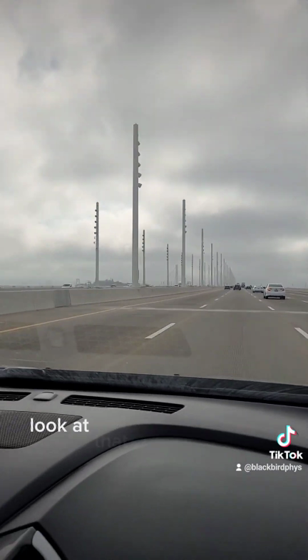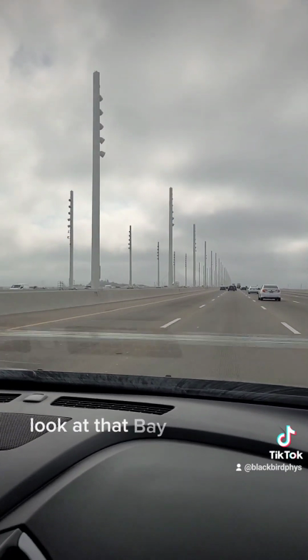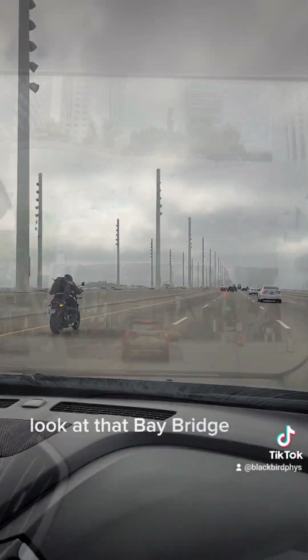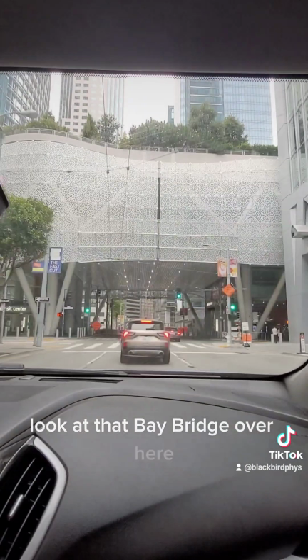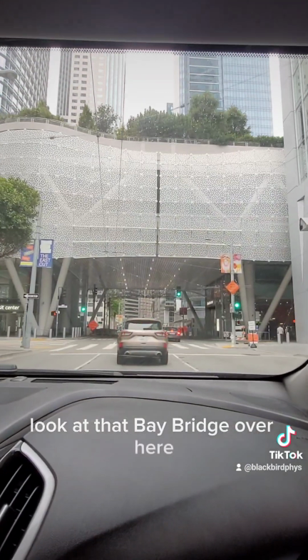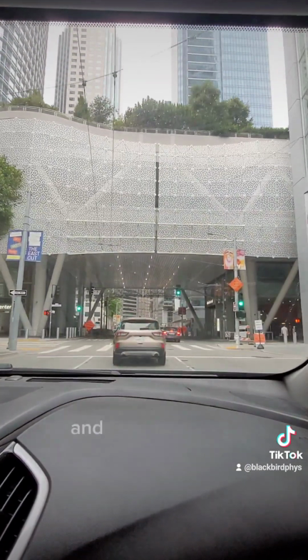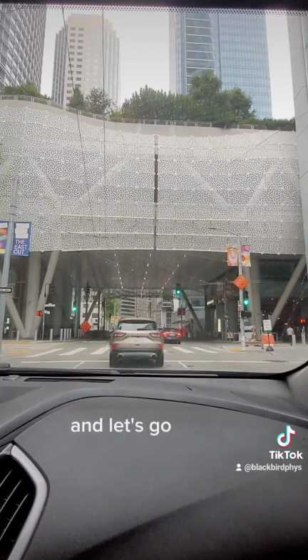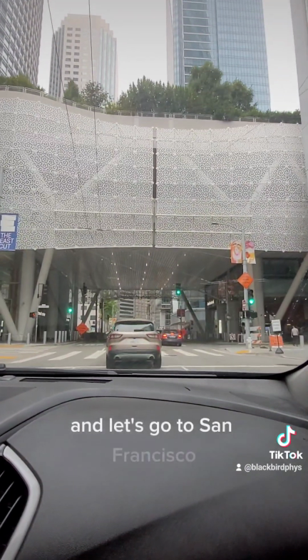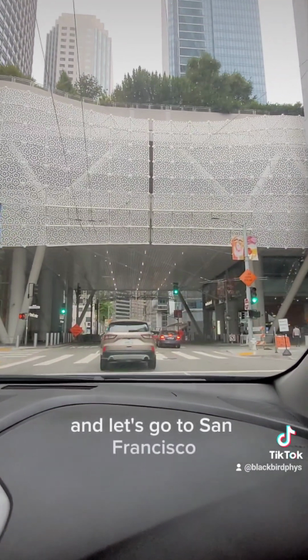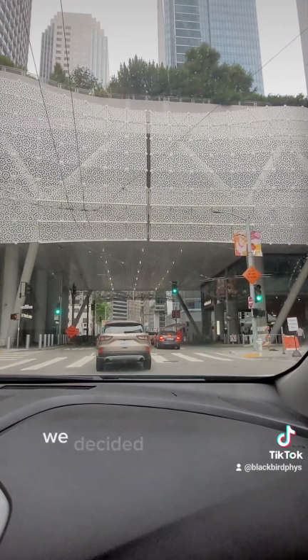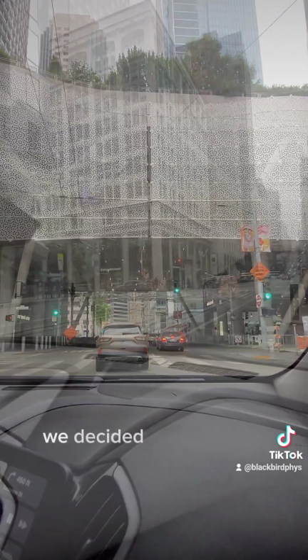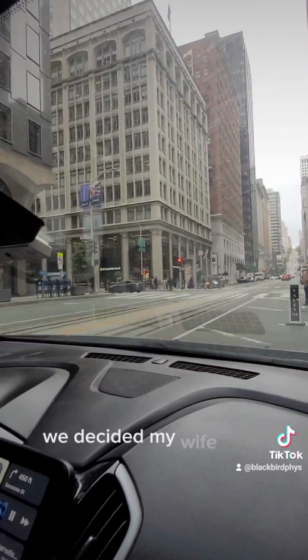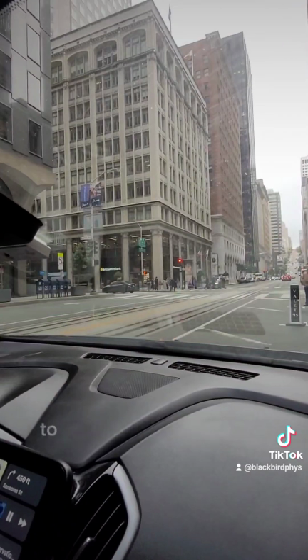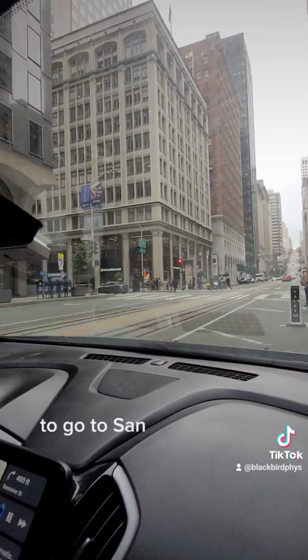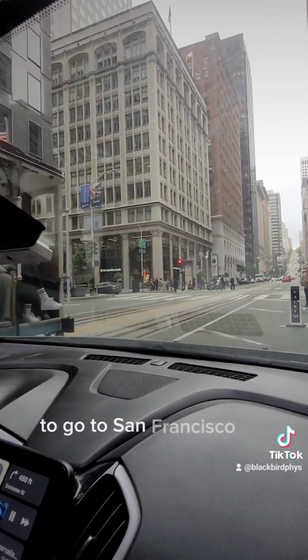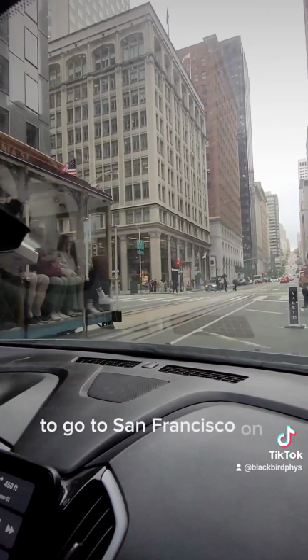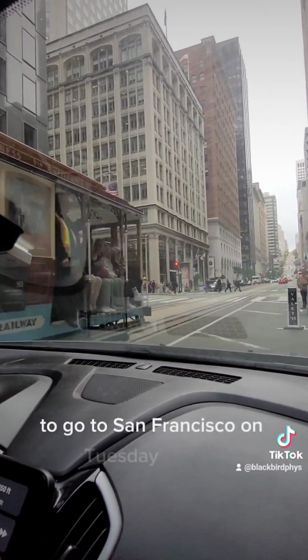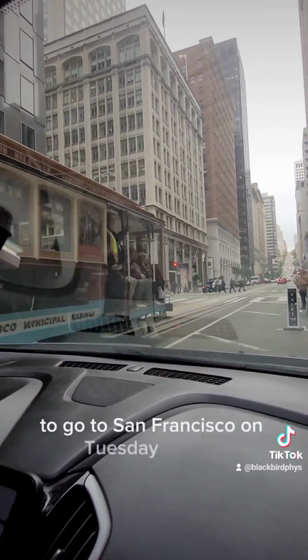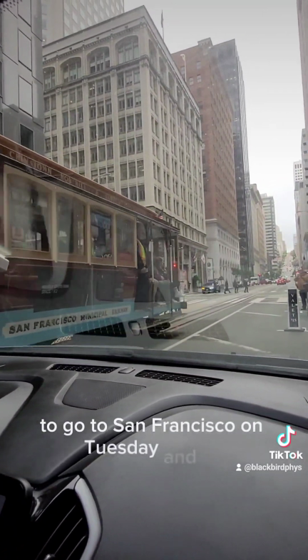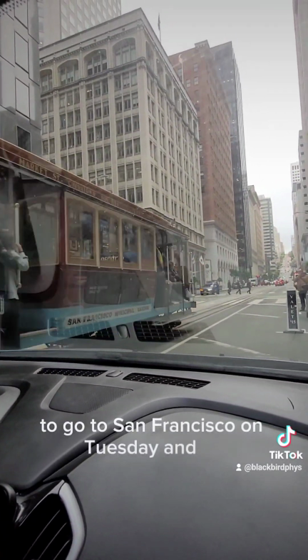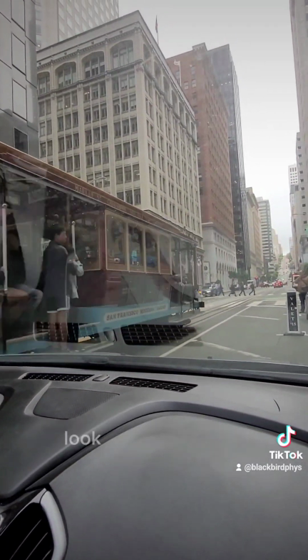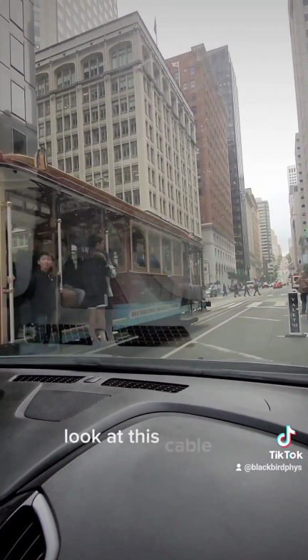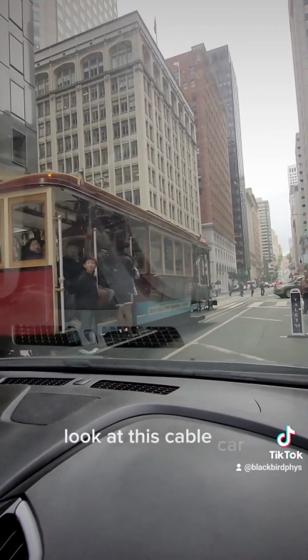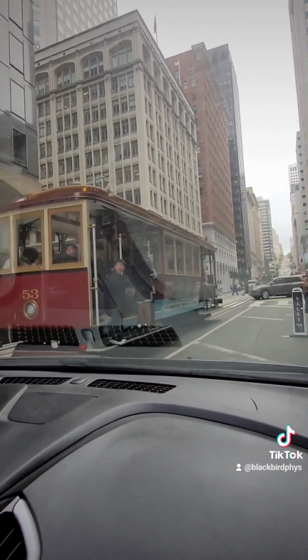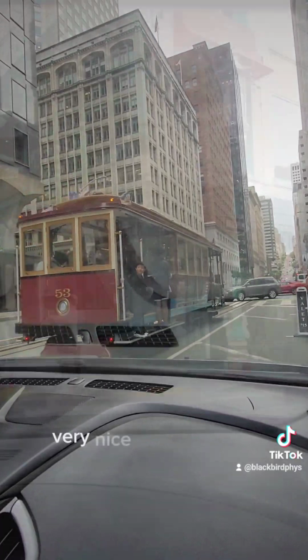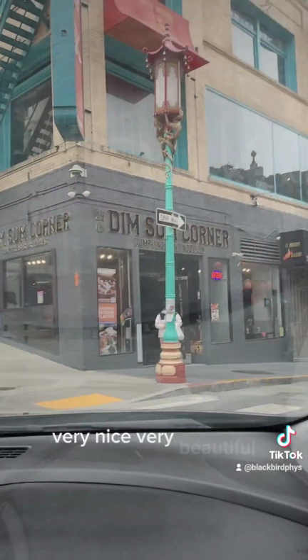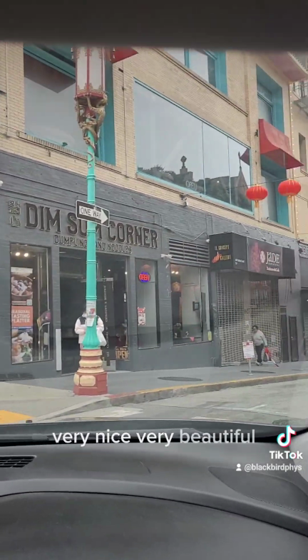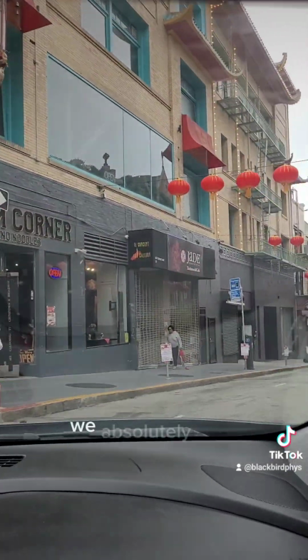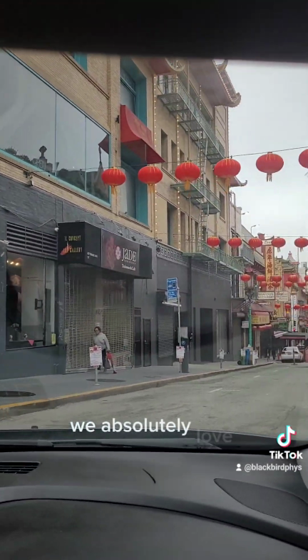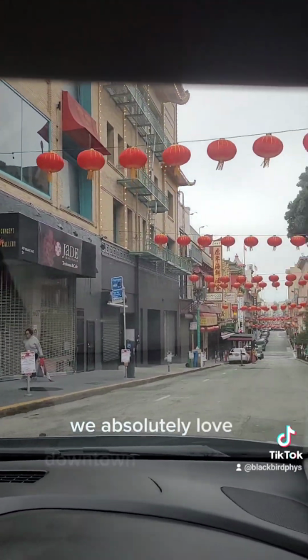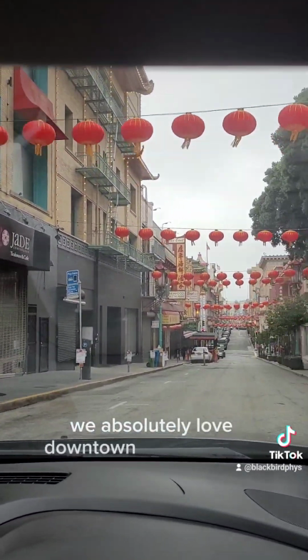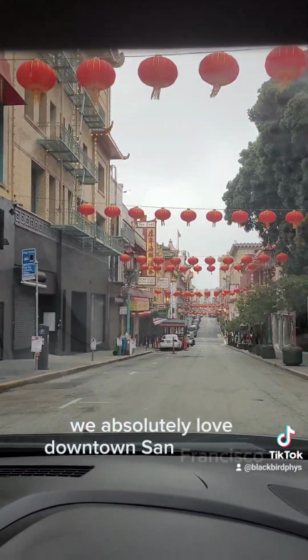Look at that Bay Bridge over here. We decided, my wife and I, to go to San Francisco on Tuesday. Look at this cable car — very nice, very beautiful. We absolutely love downtown San Francisco.